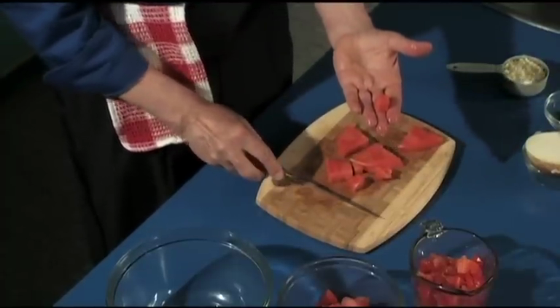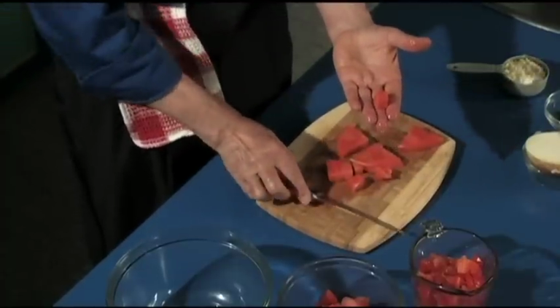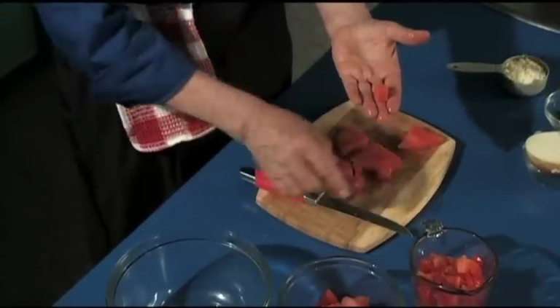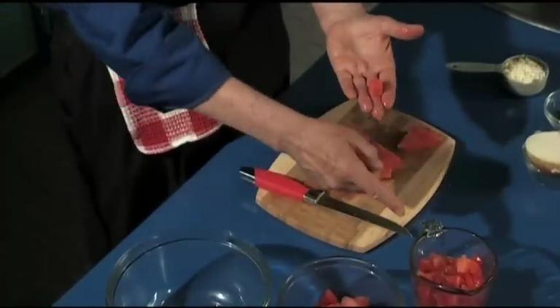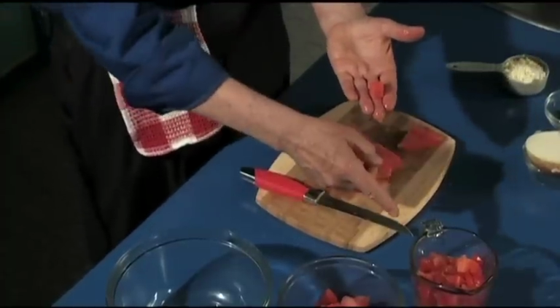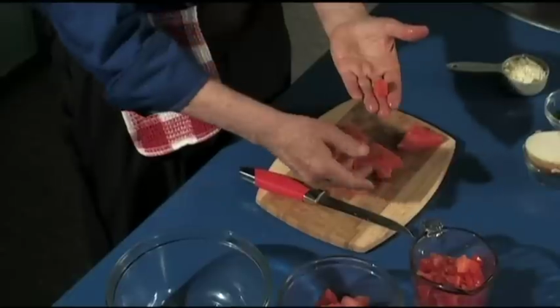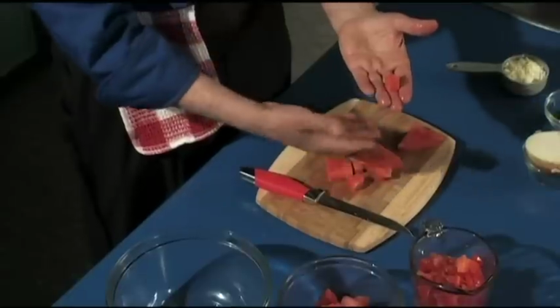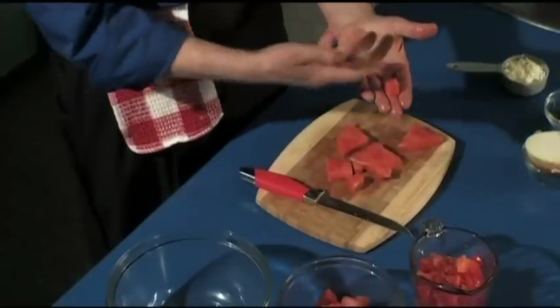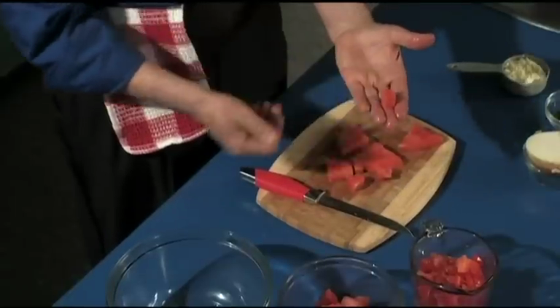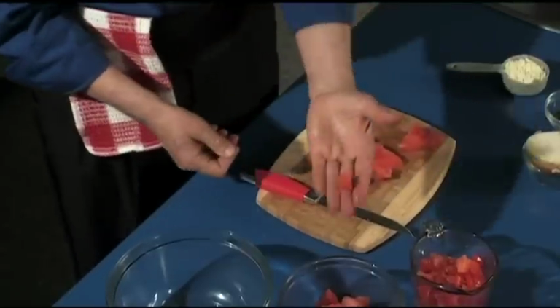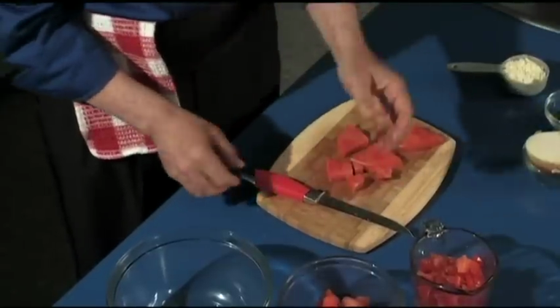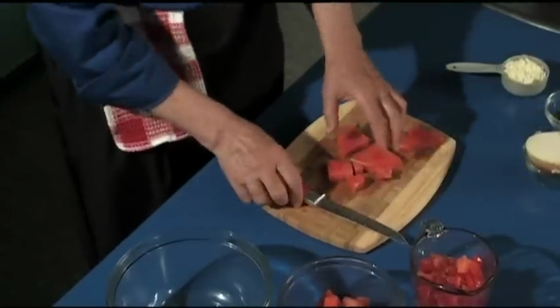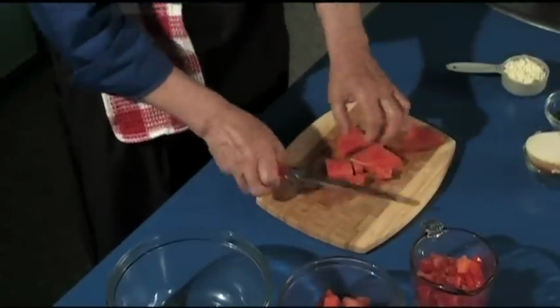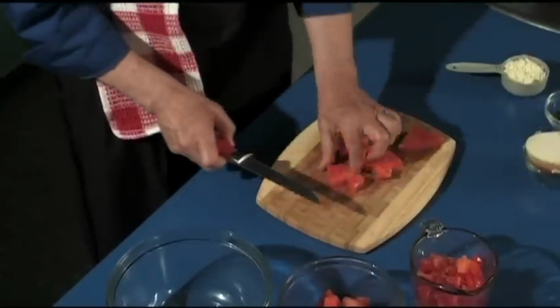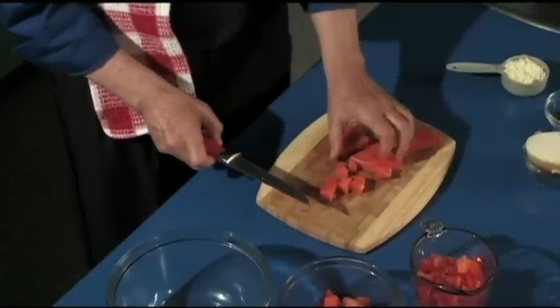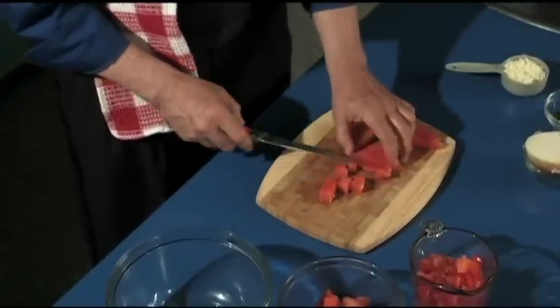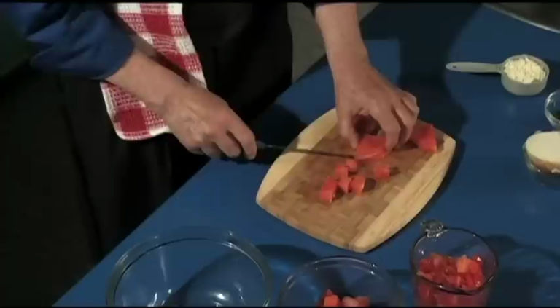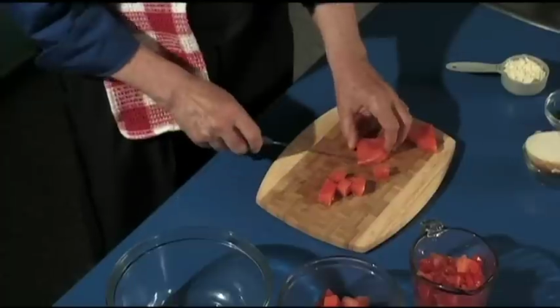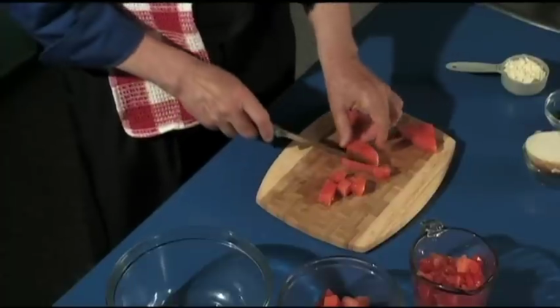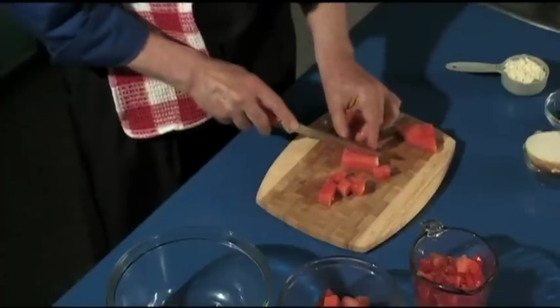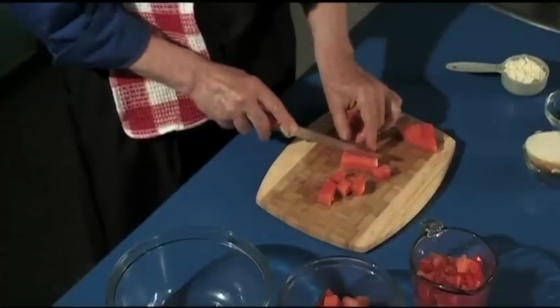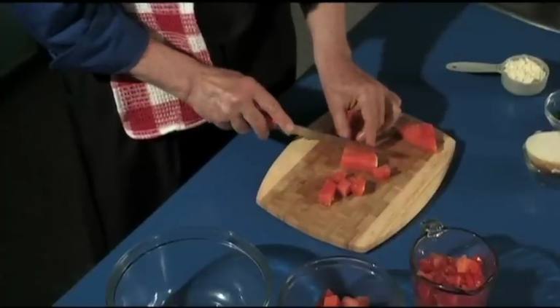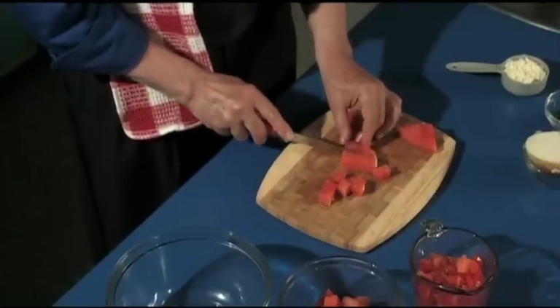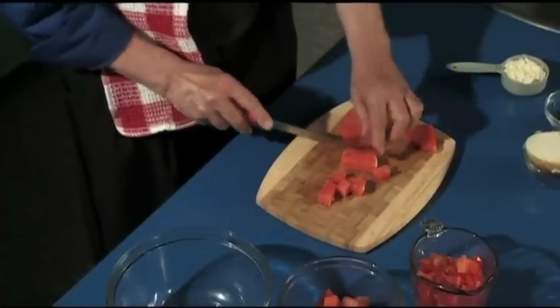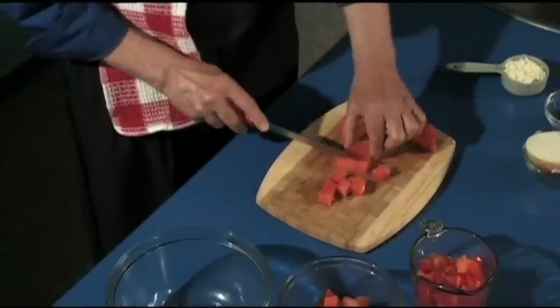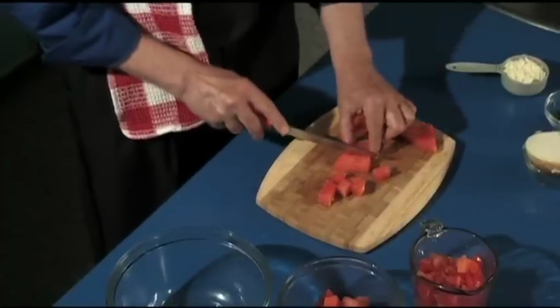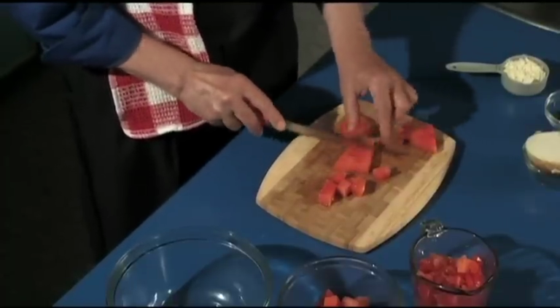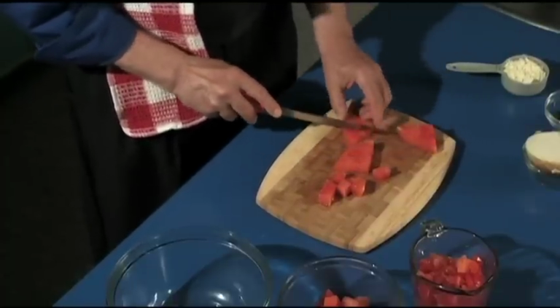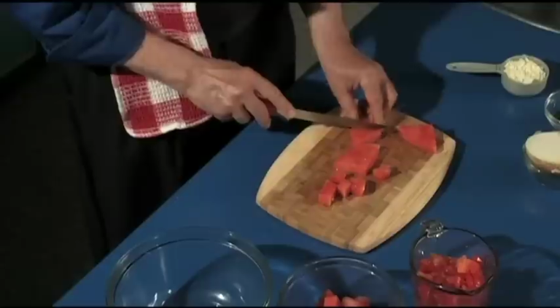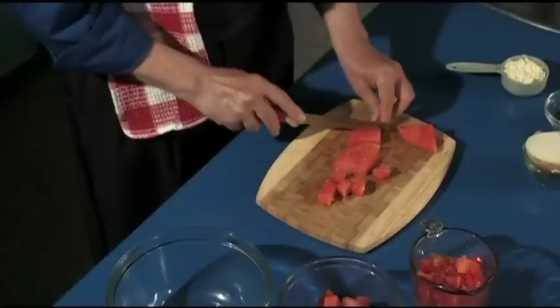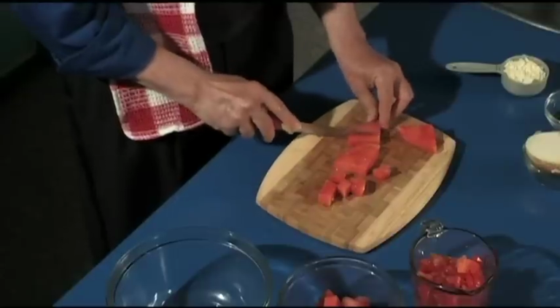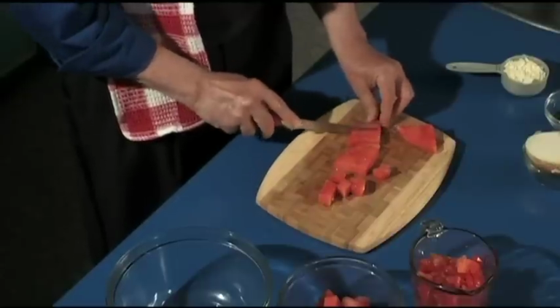You do the same thing with the tomato — just cut it into the cube like that. You people can do that. You beginner cooks, you kids, keep the fingers back and cut them very quickly like that.